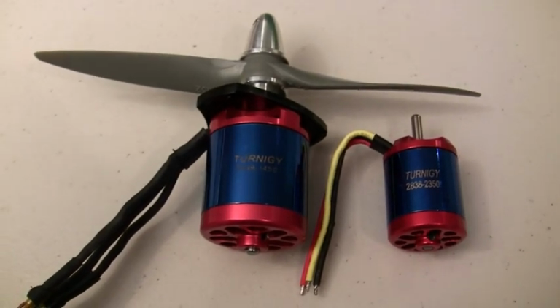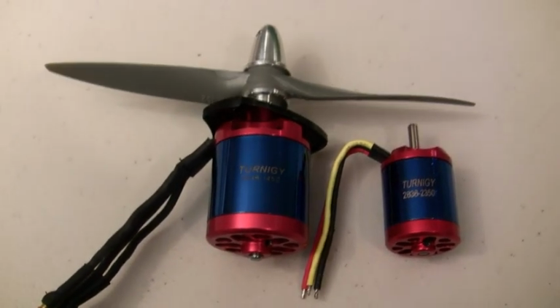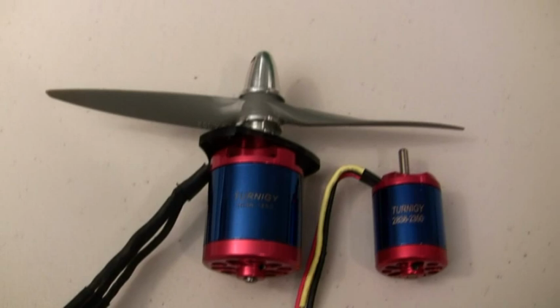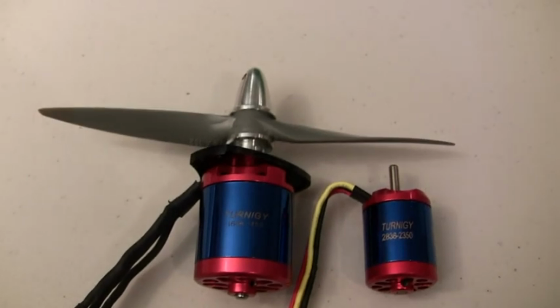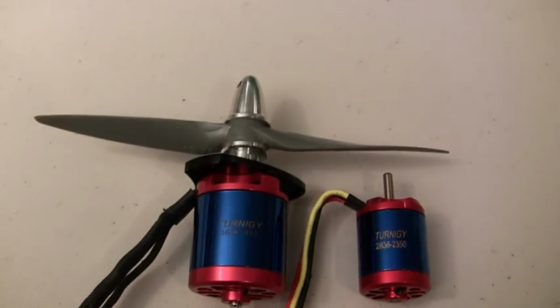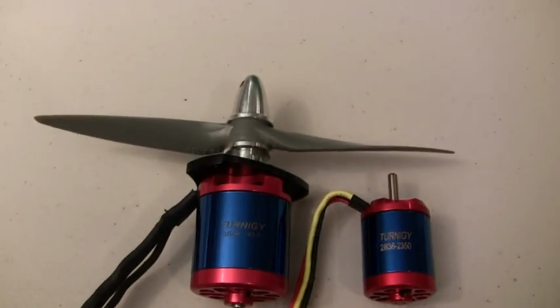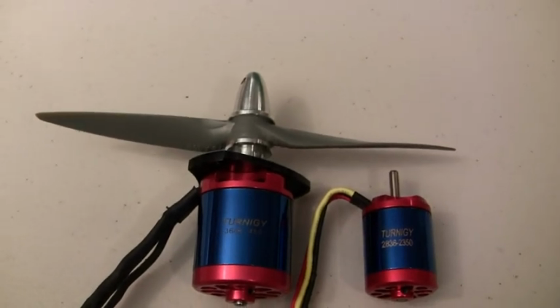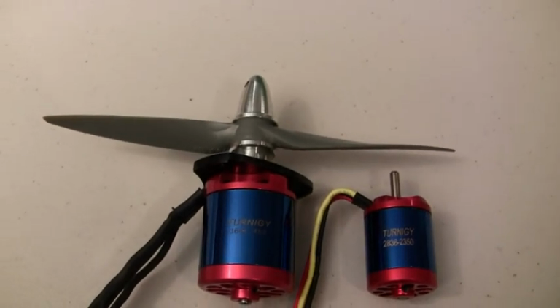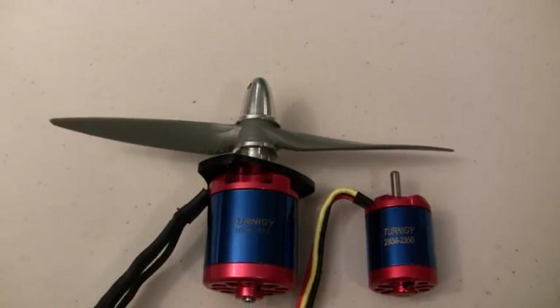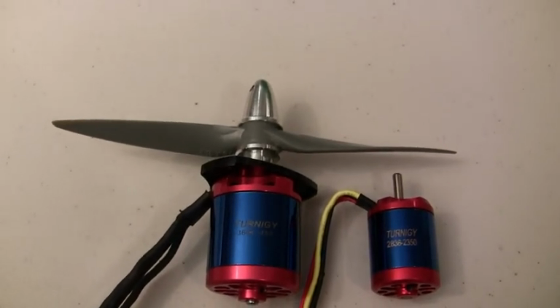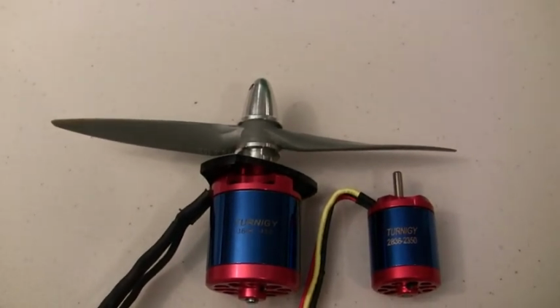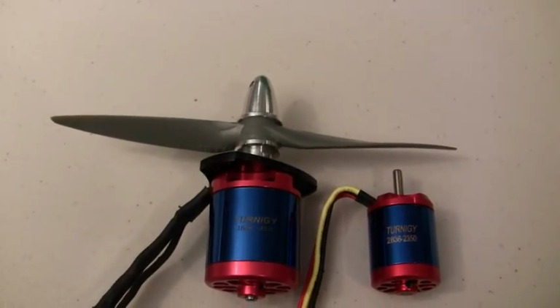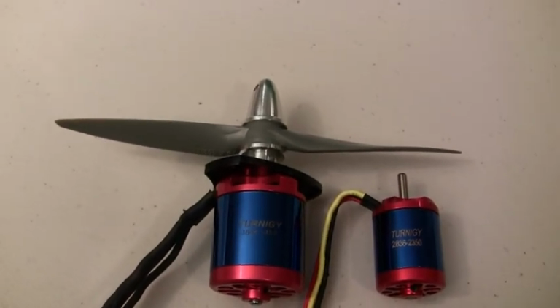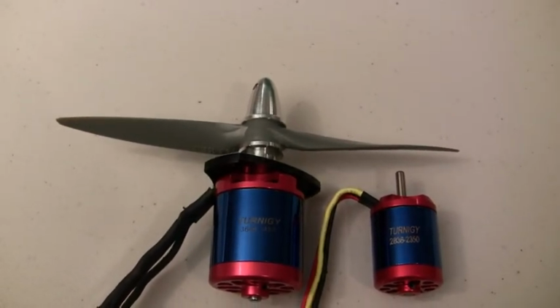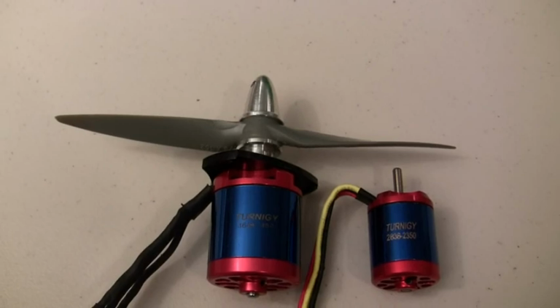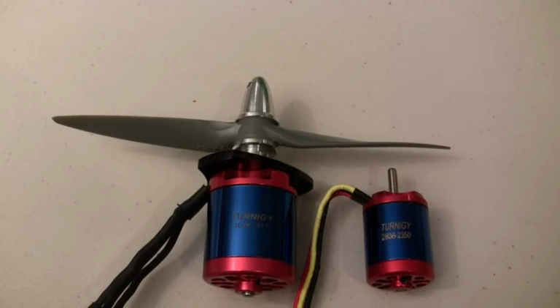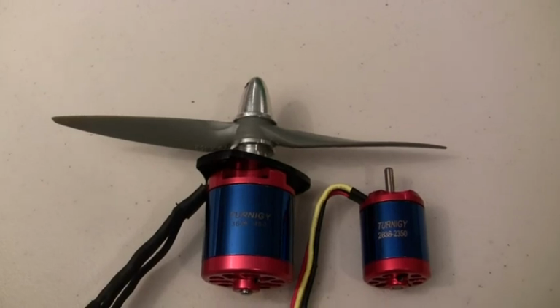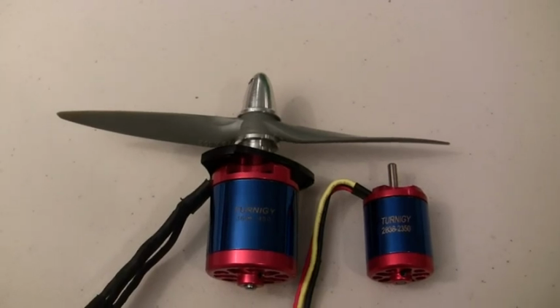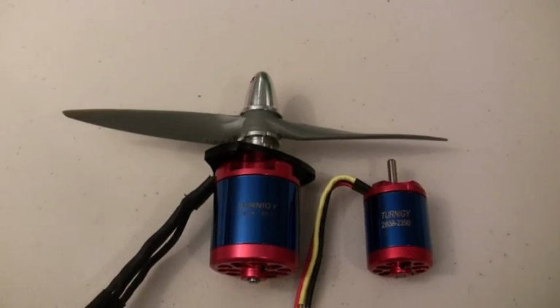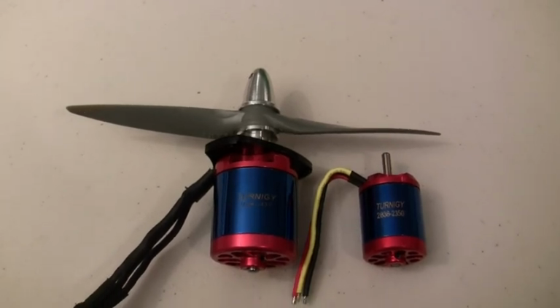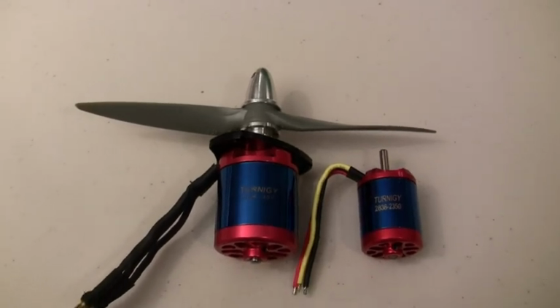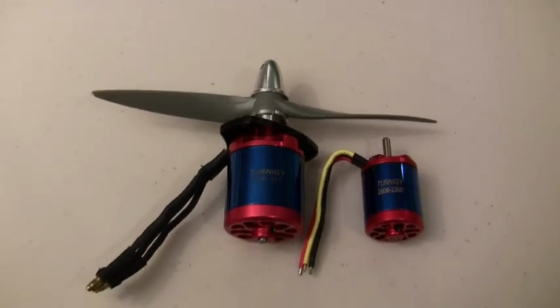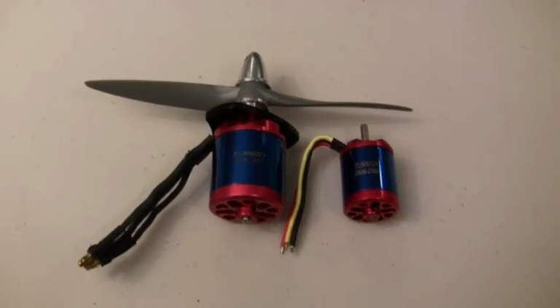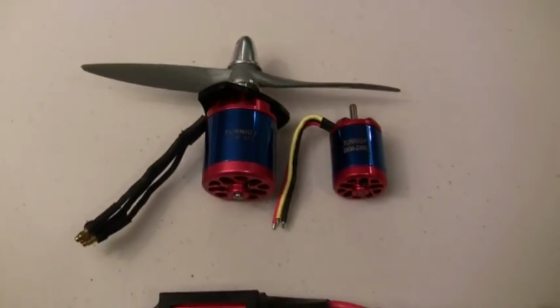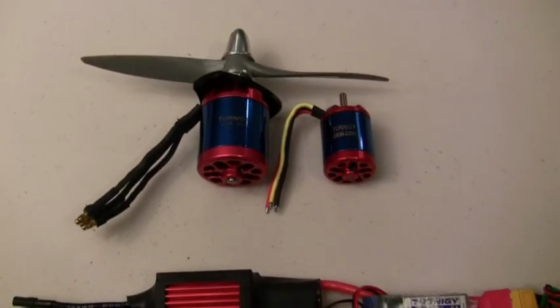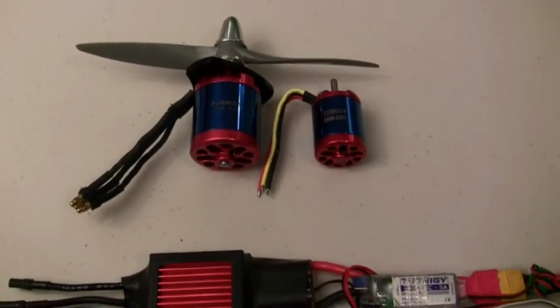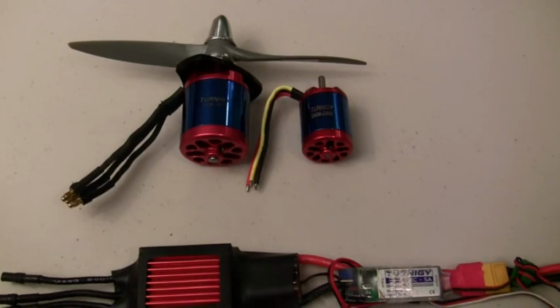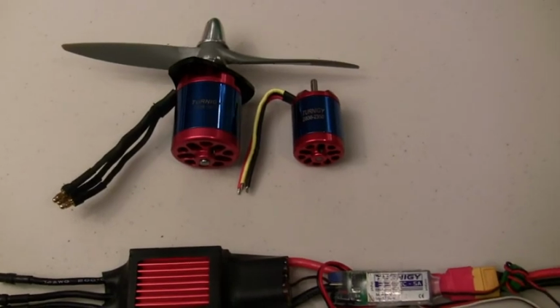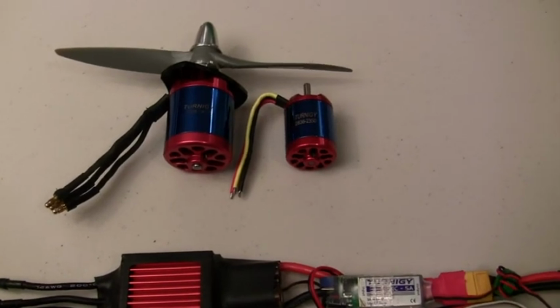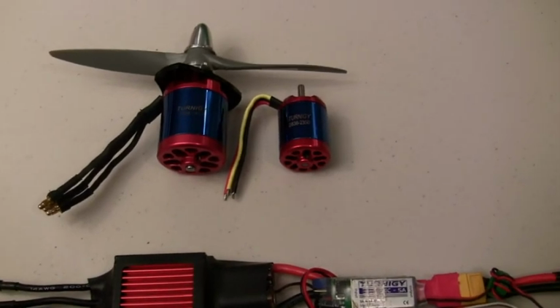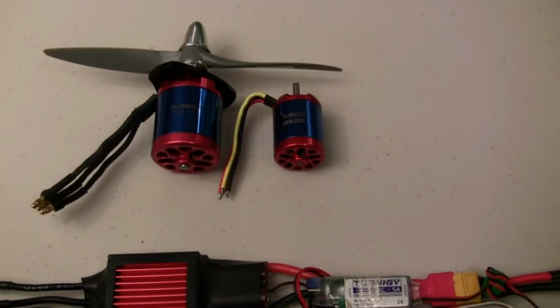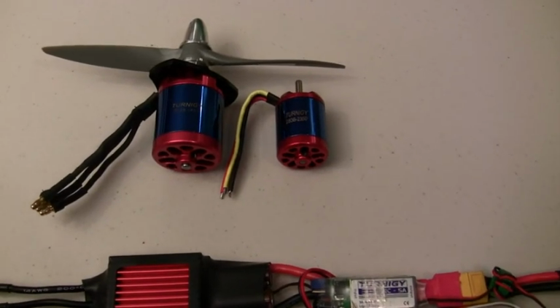It's also going to be able to turn a bigger prop, which is what I'm going to need to get this plane to go really fast. I'm going to be running a 7x6 sport prop on there, as opposed to what I was running before, which was a 6x4 sport prop with the smaller motor.